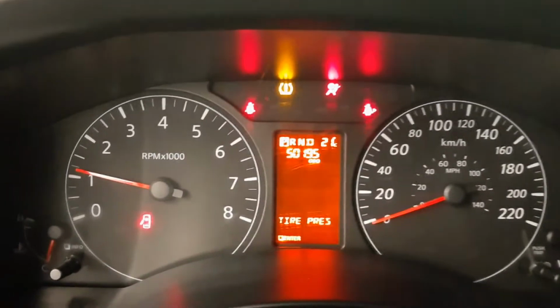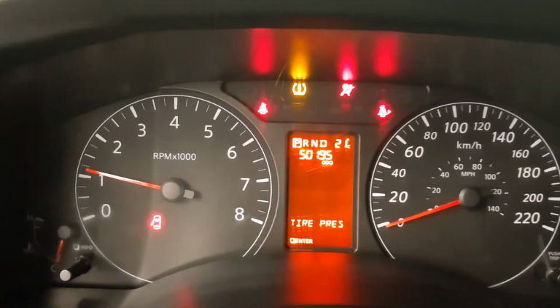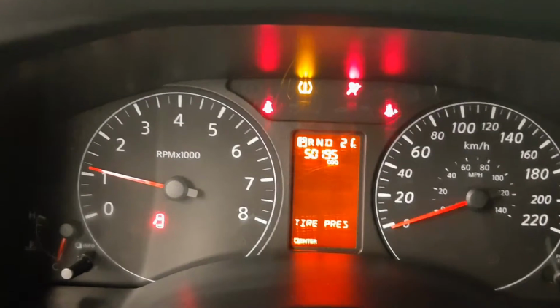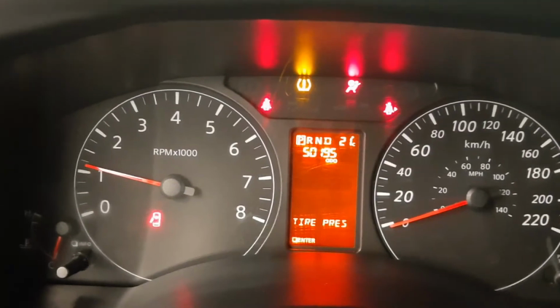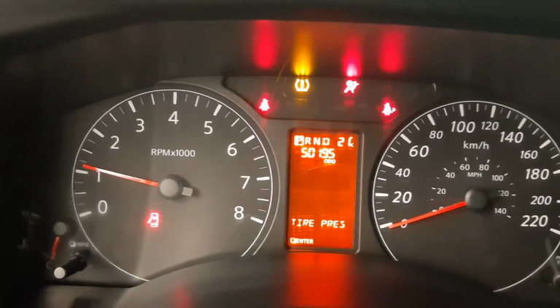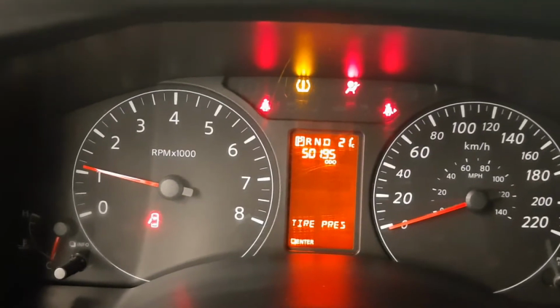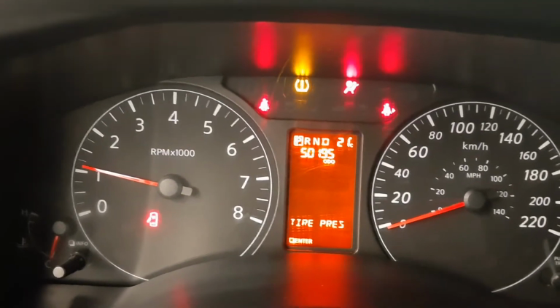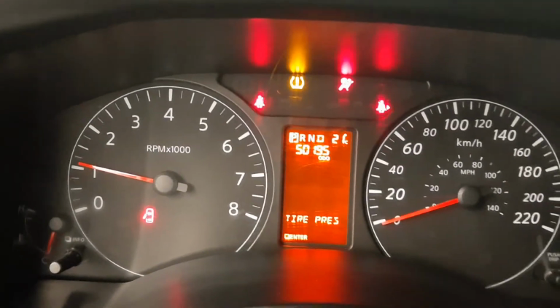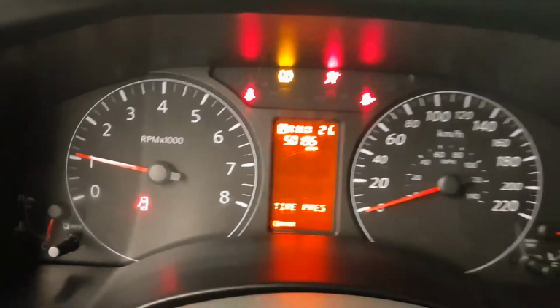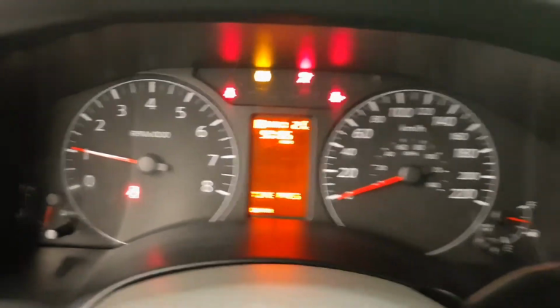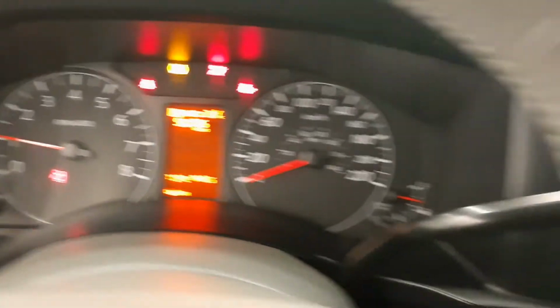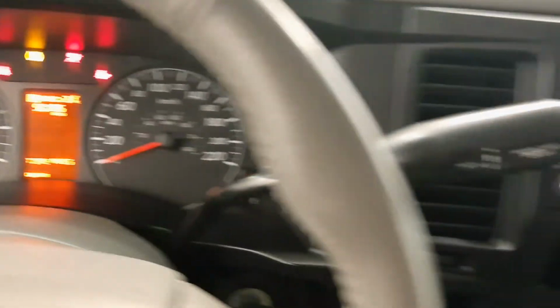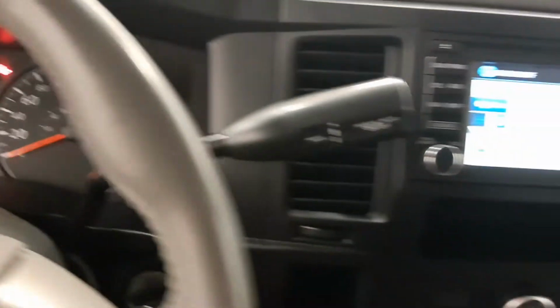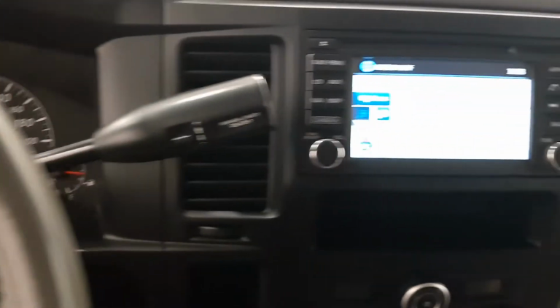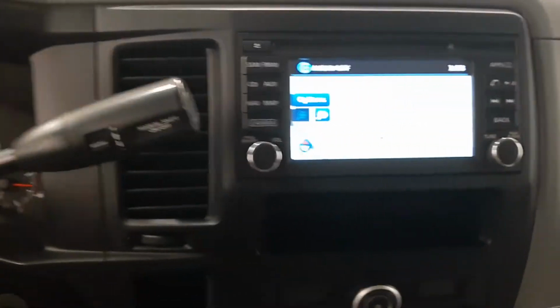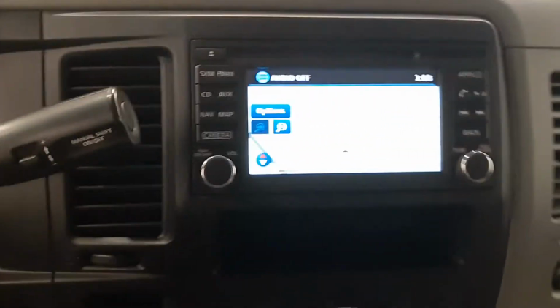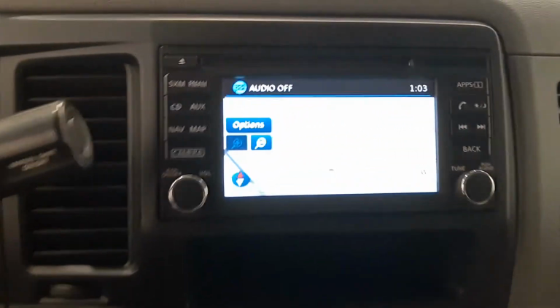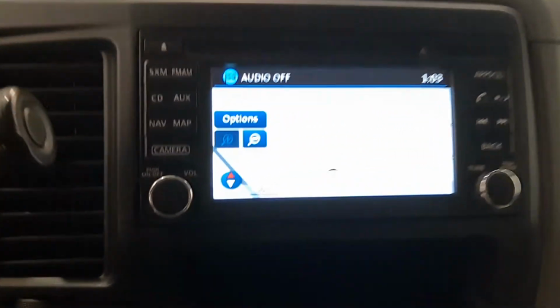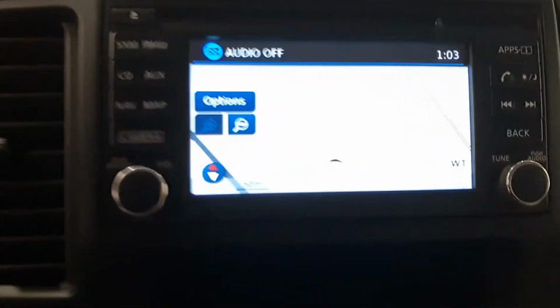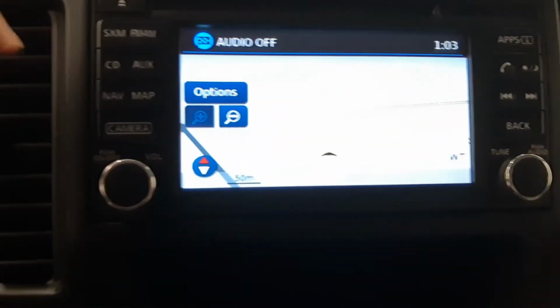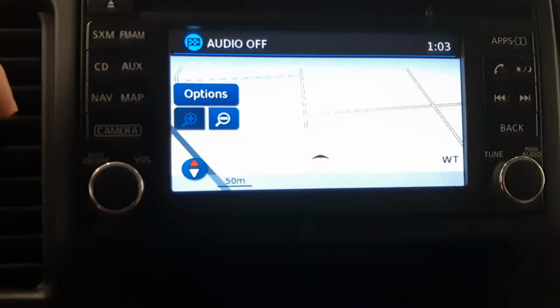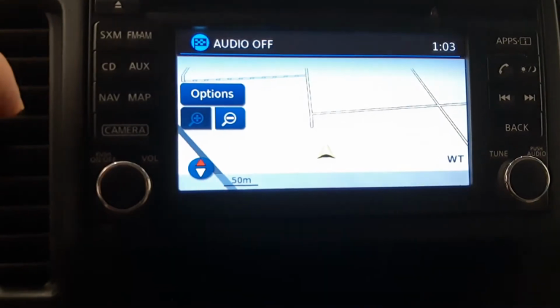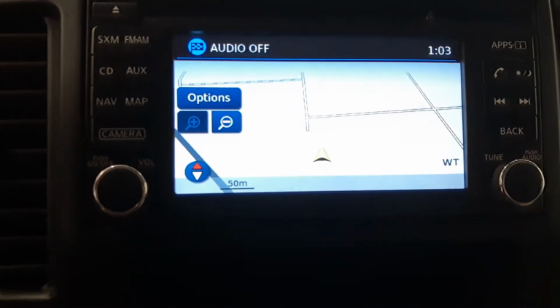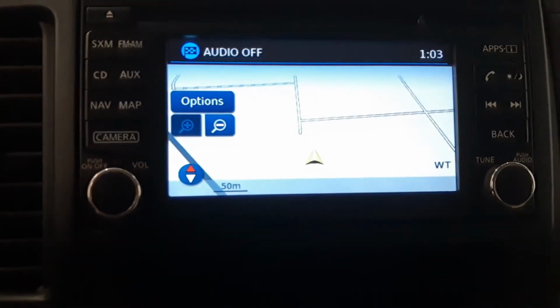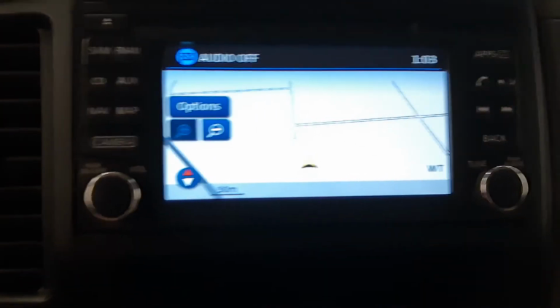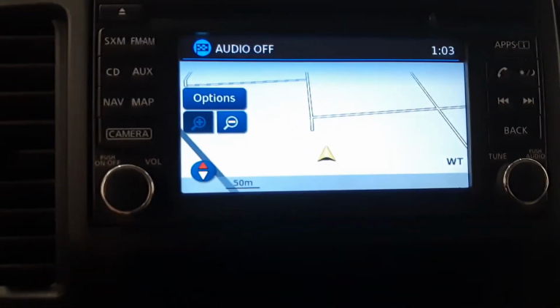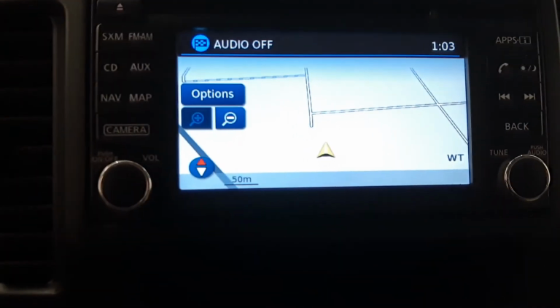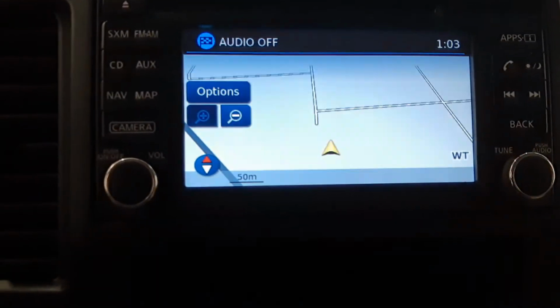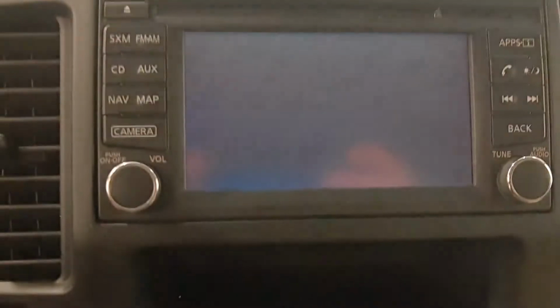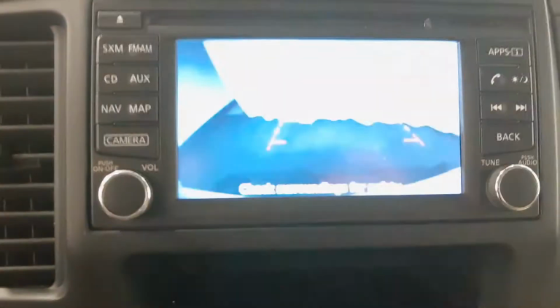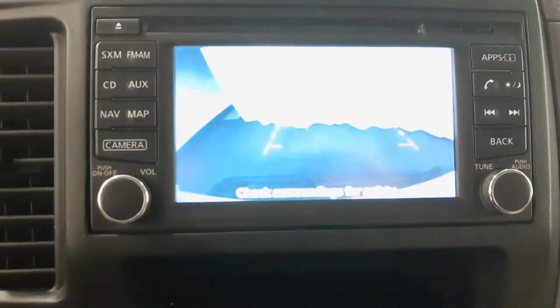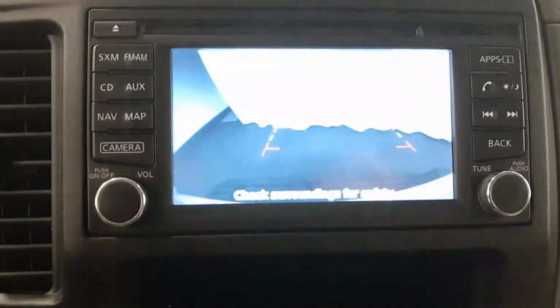This vehicle has 50,195 kilometers. It comes with navigation and a backup camera.